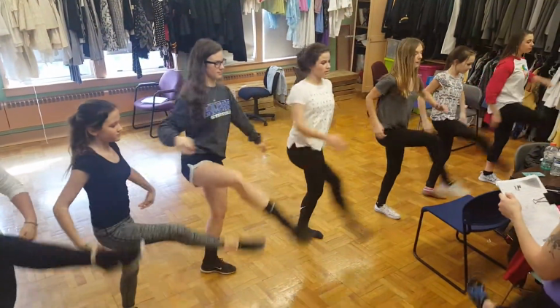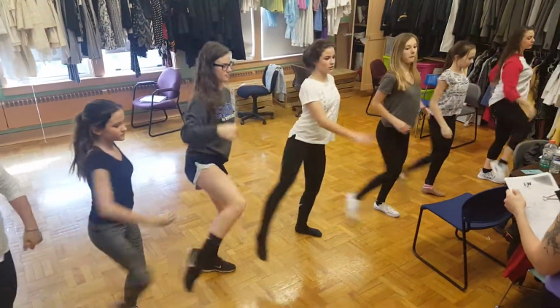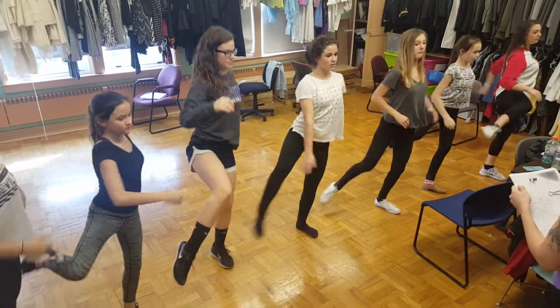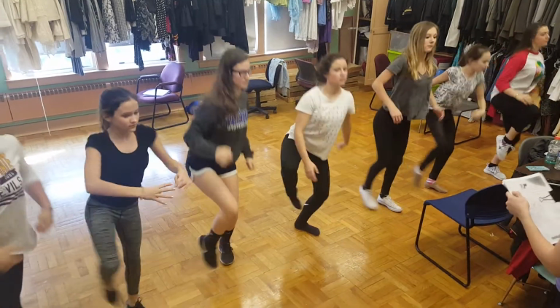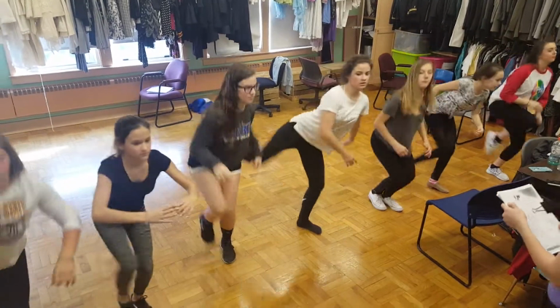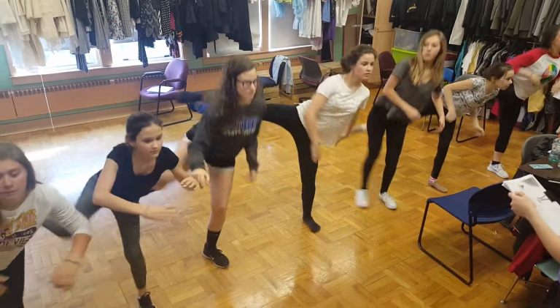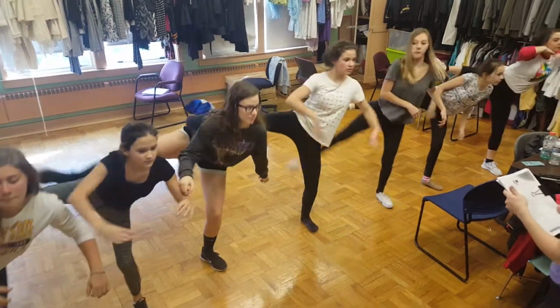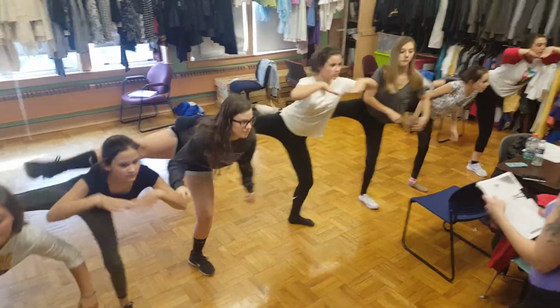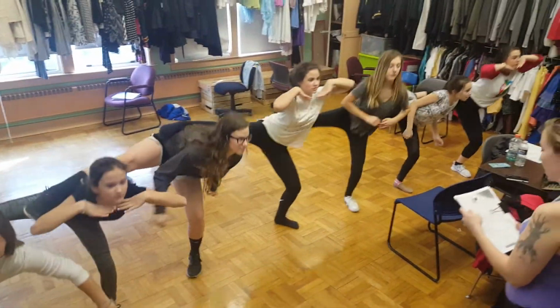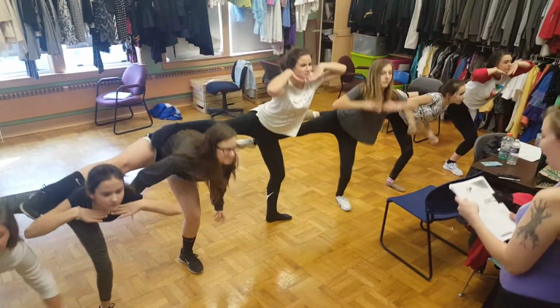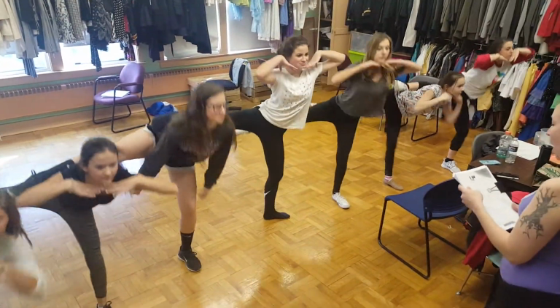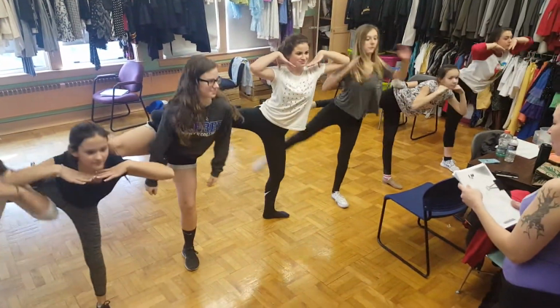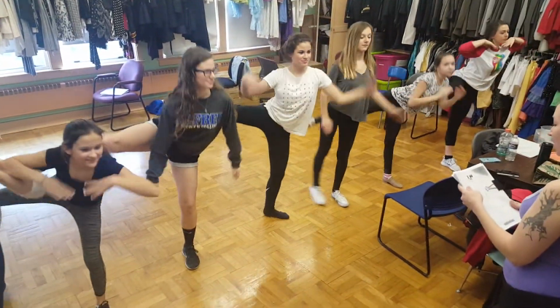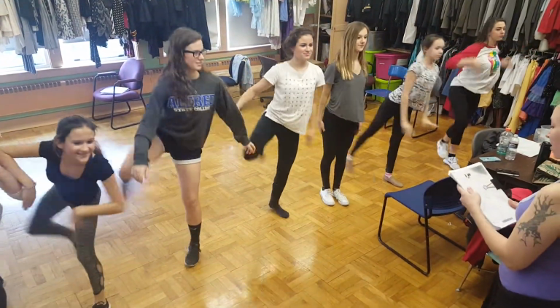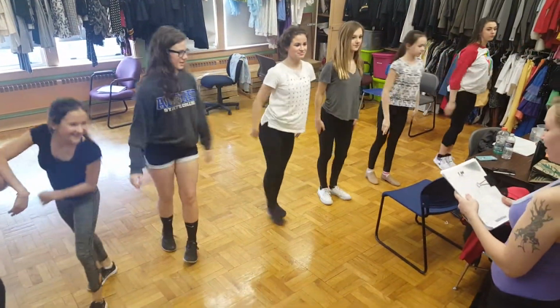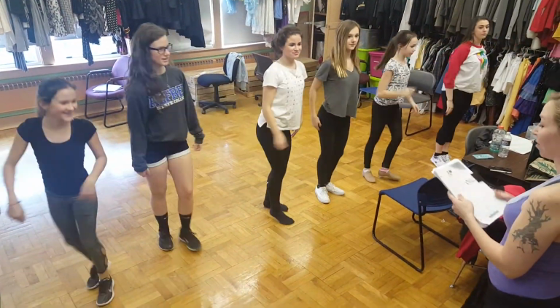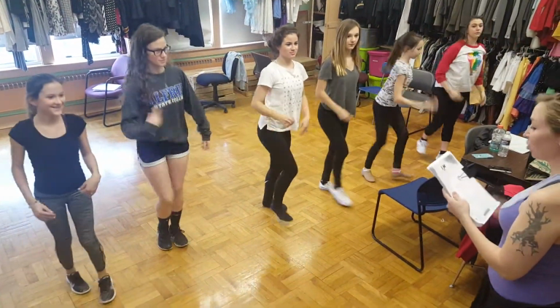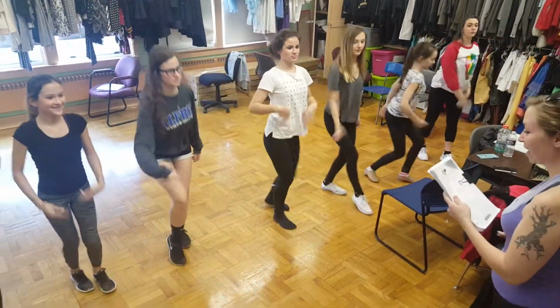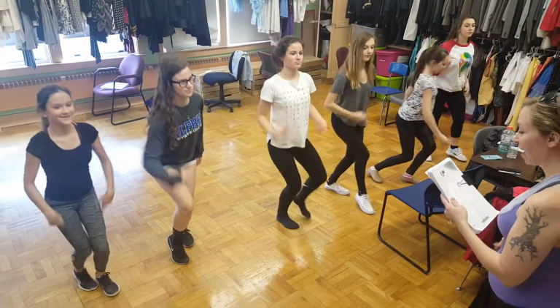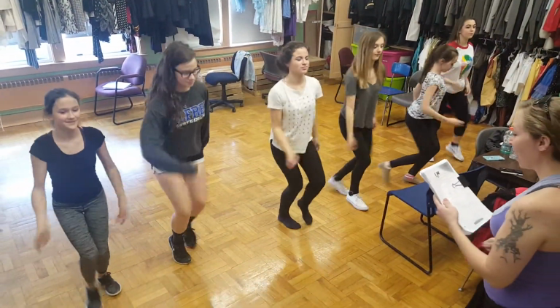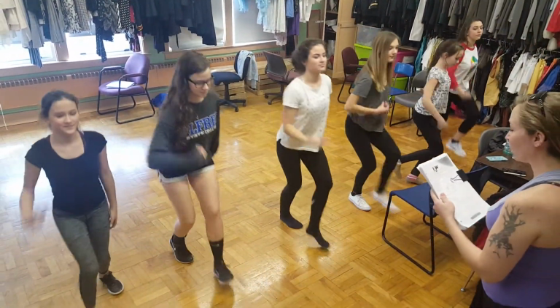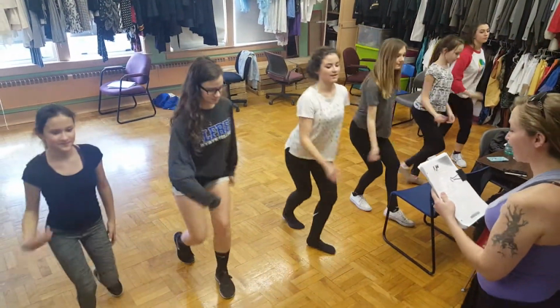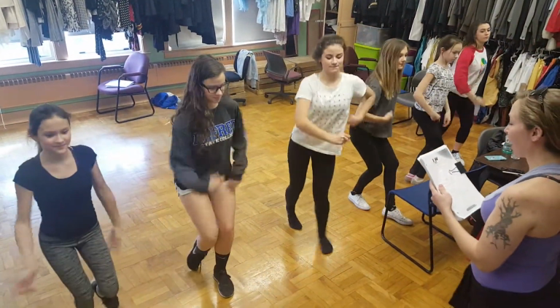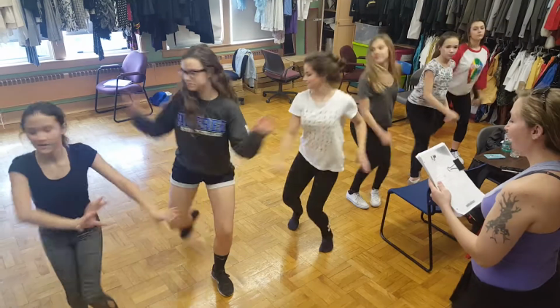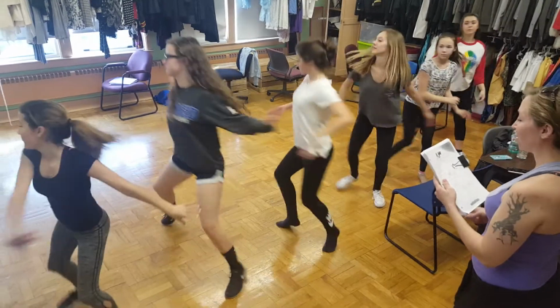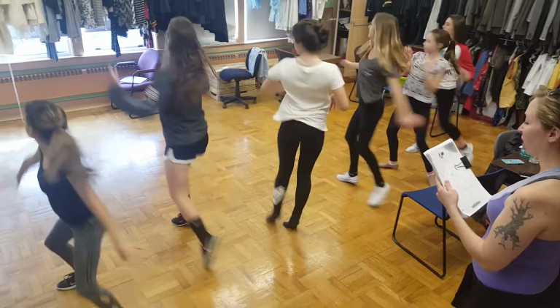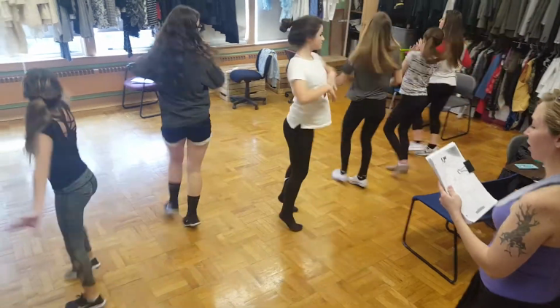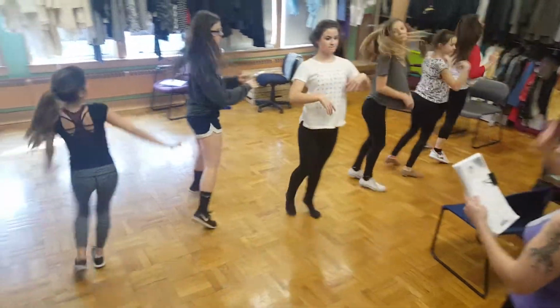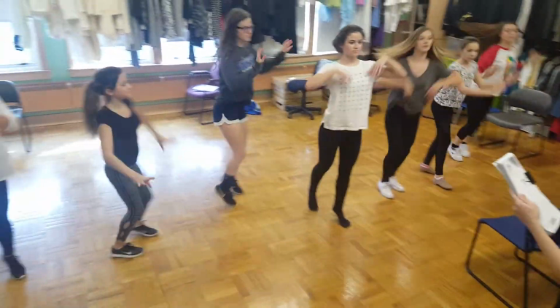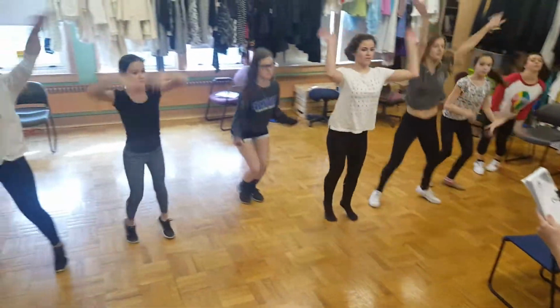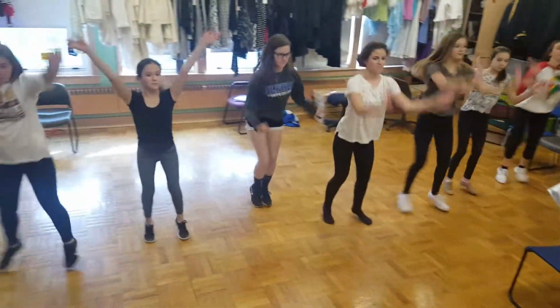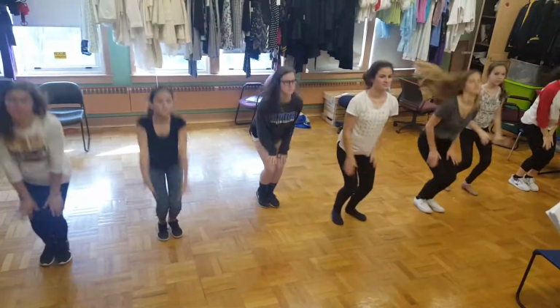One, two, passe, double play. Pied up, straight down. Shake it and shake it and turn up, down.